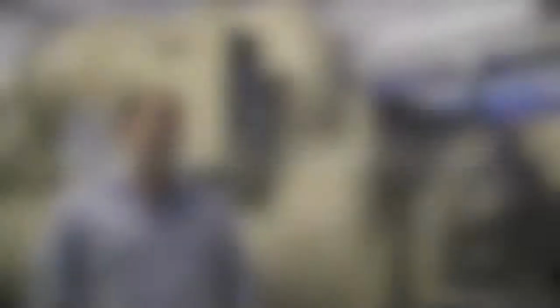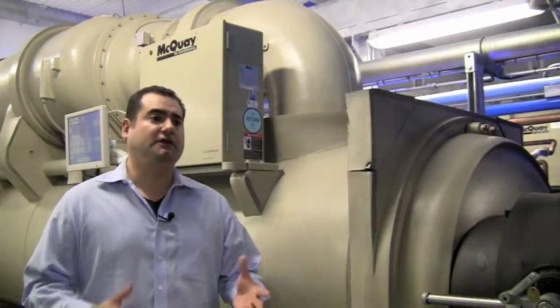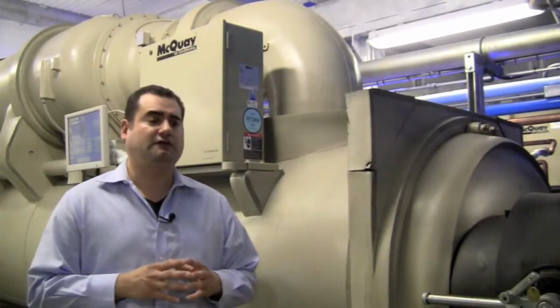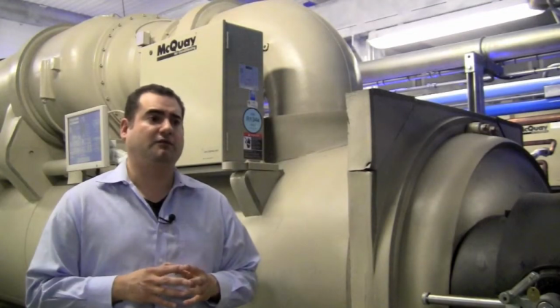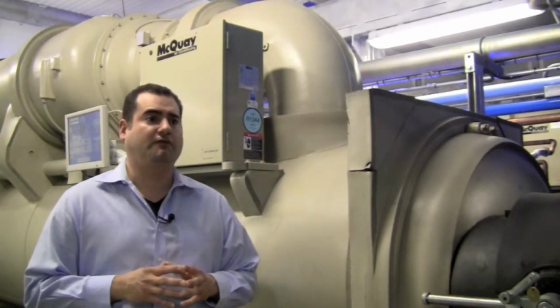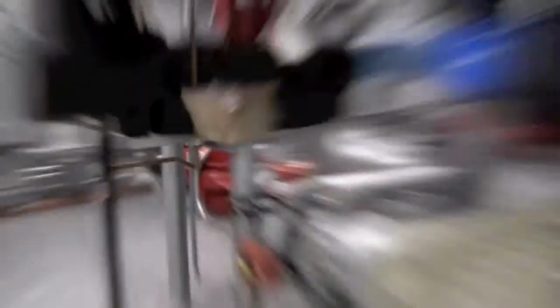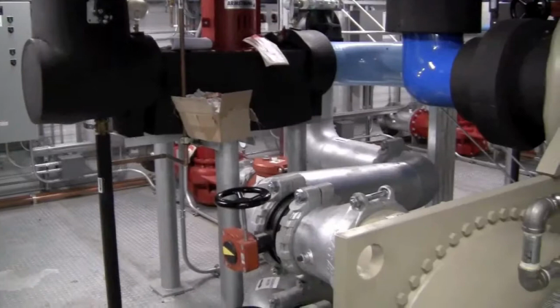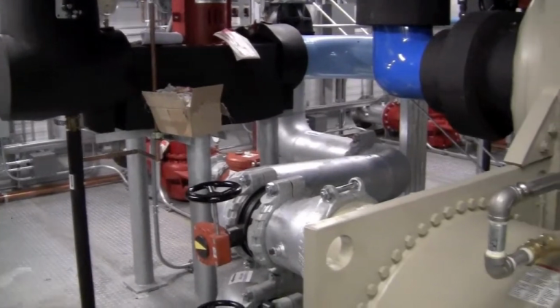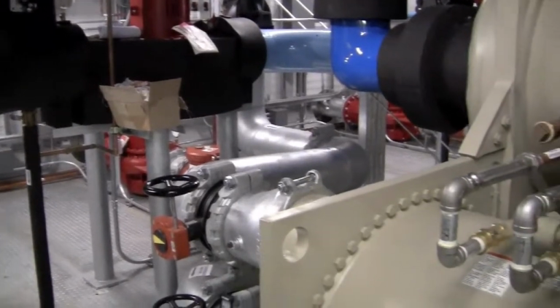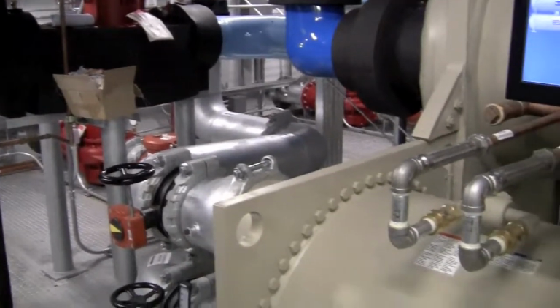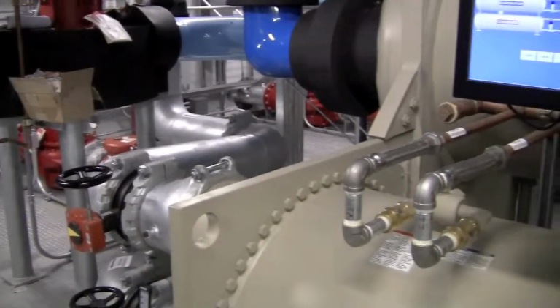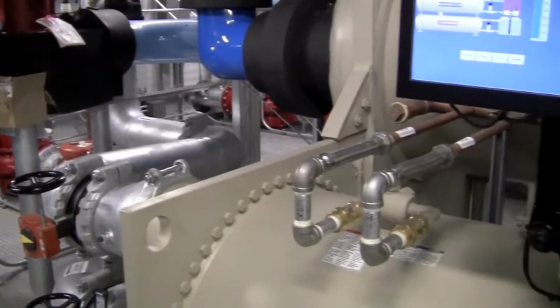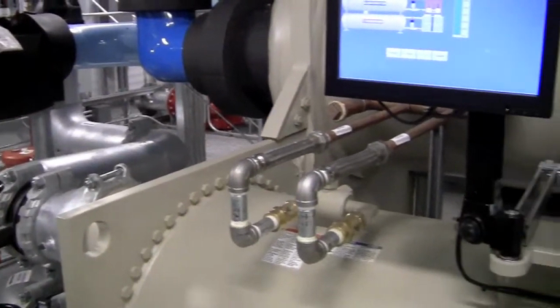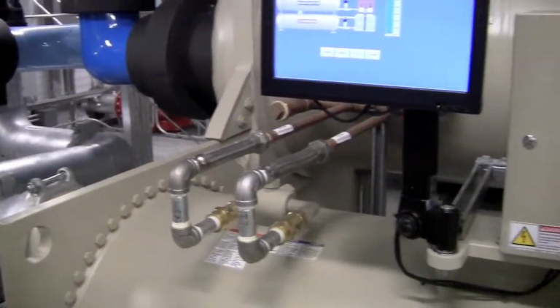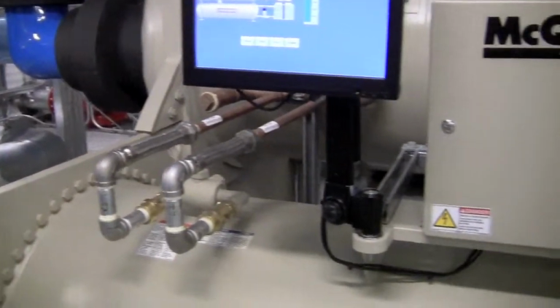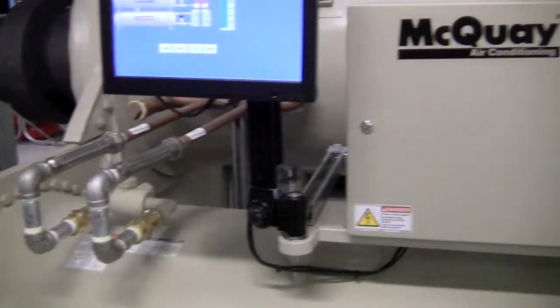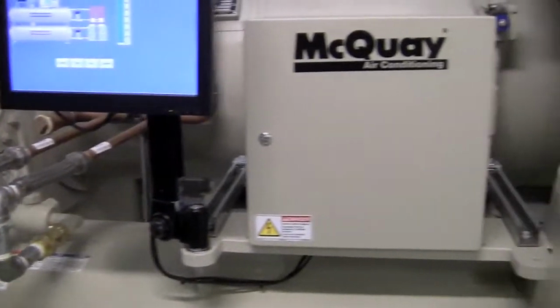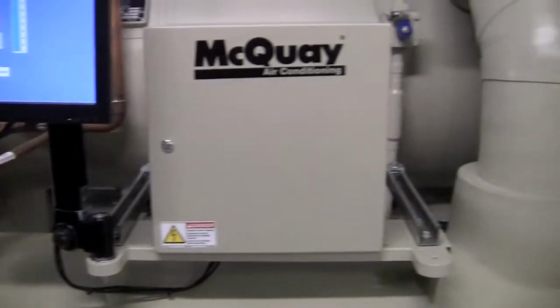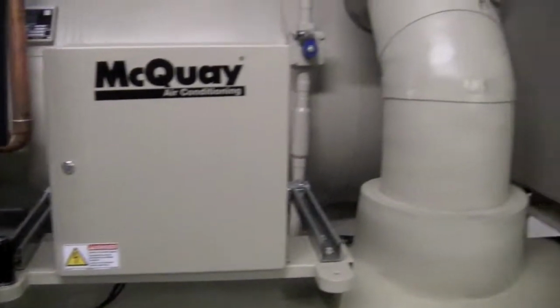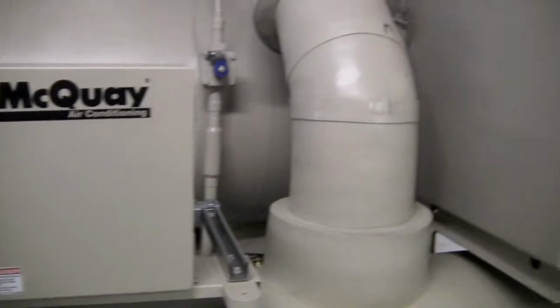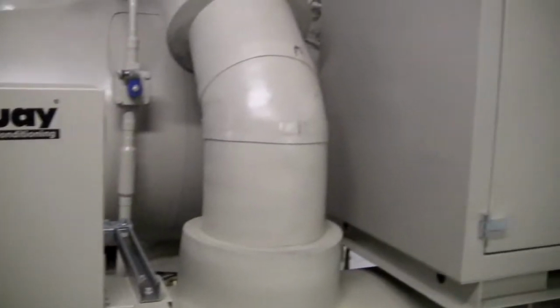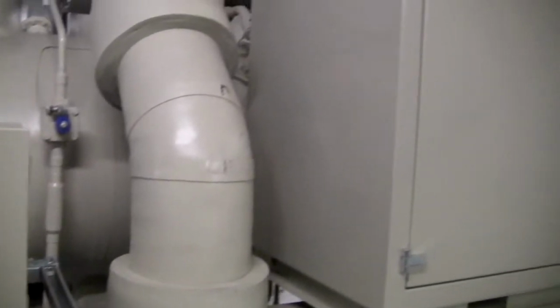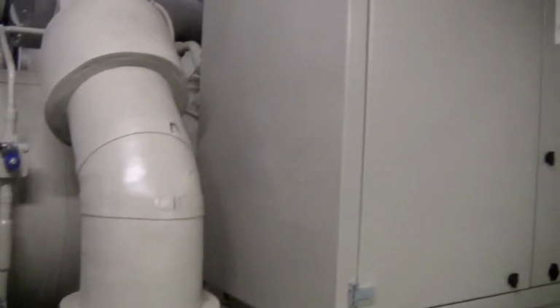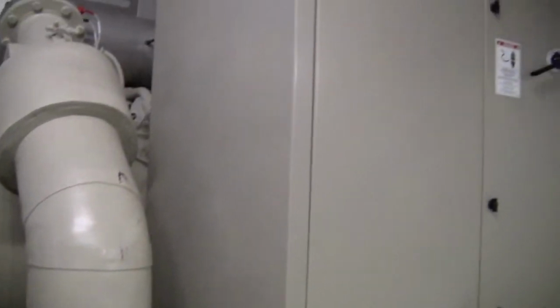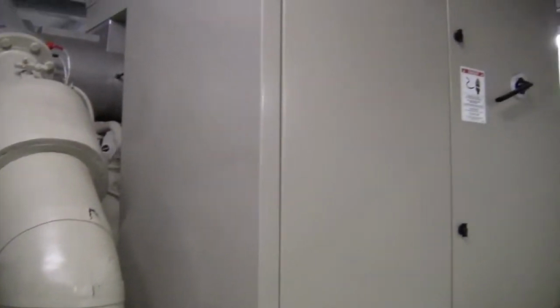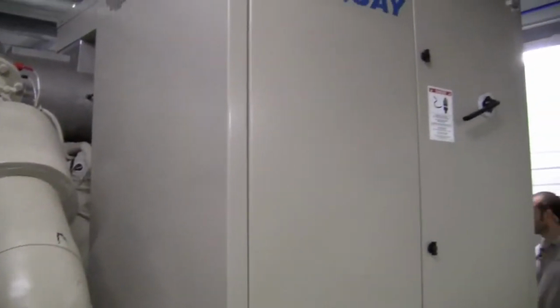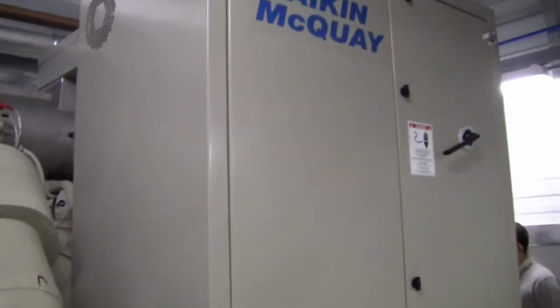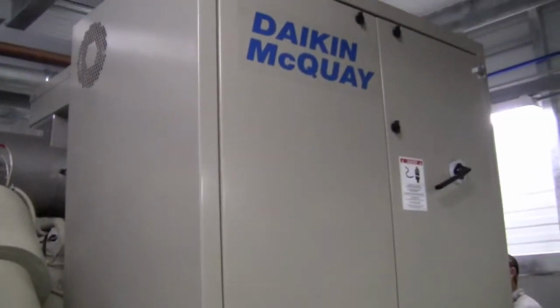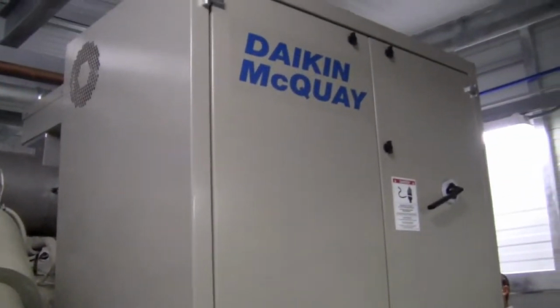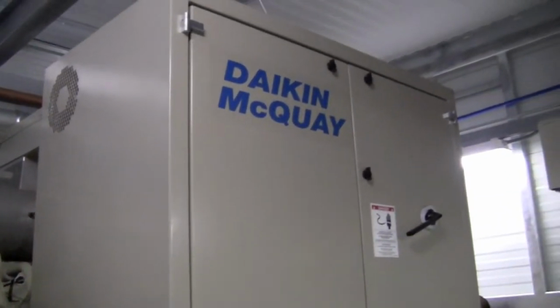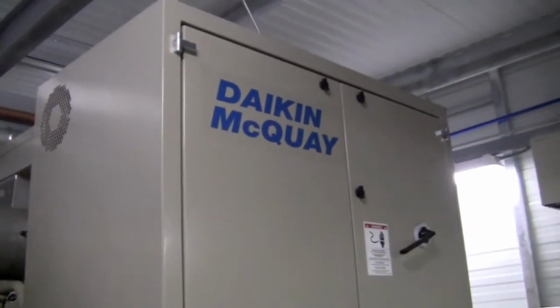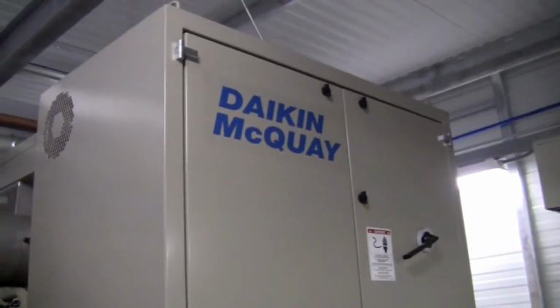I would definitely look at working with McQuay further as we expand as a business. As a matter of fact, we have already expanded. Our first phase build-out, we only had two chillers. Now we have a total of four chillers, and in our full build-out, we hope to have a total of eight.